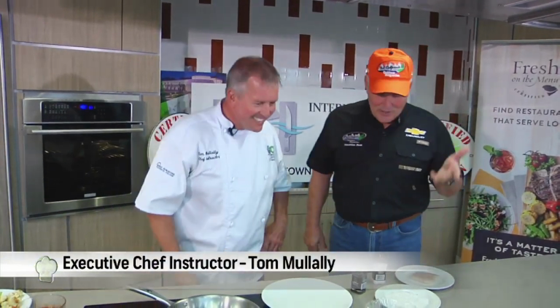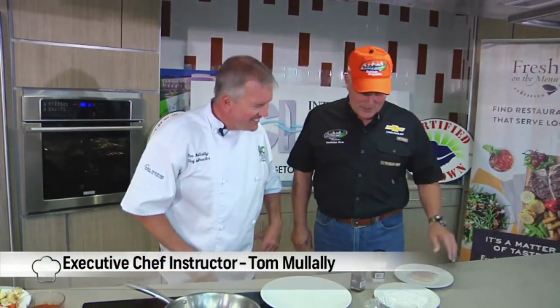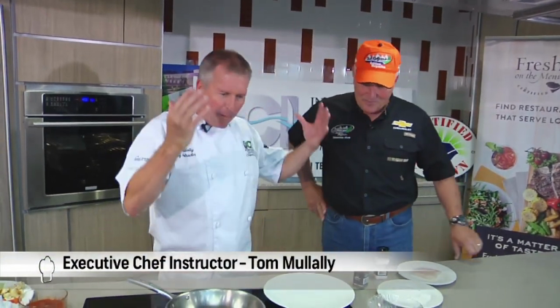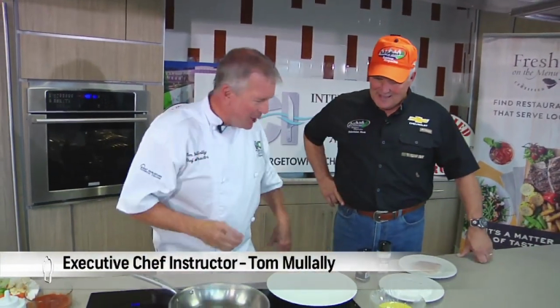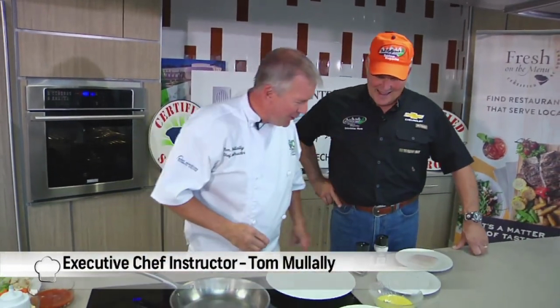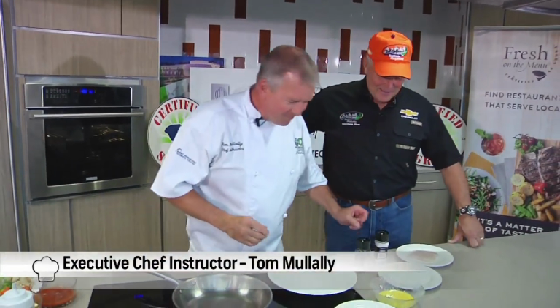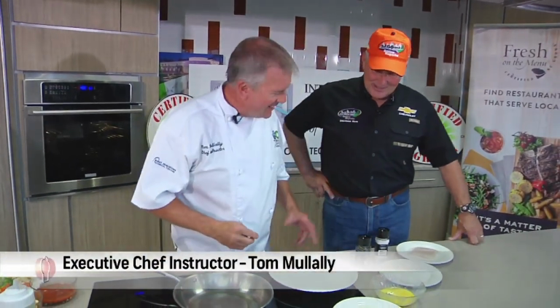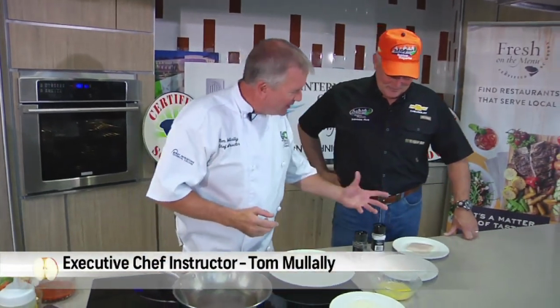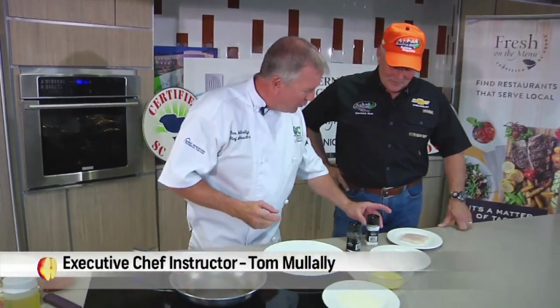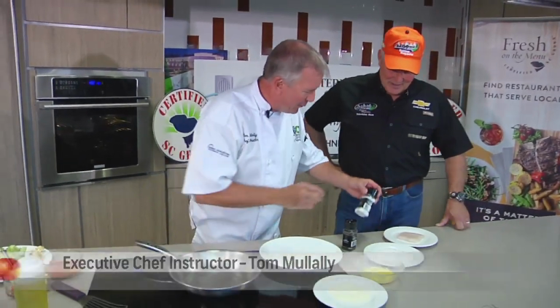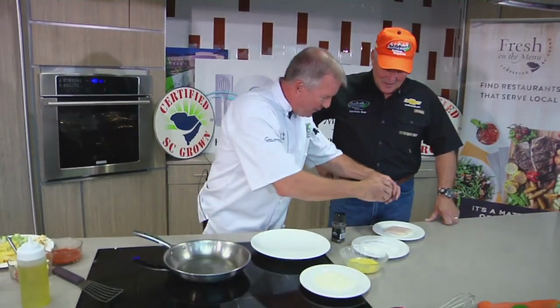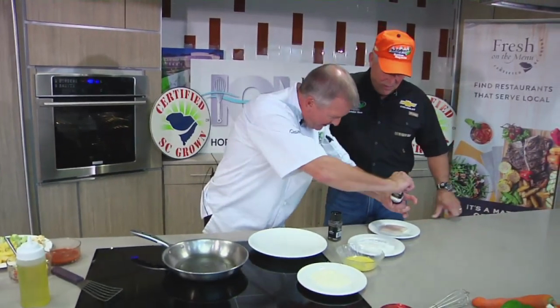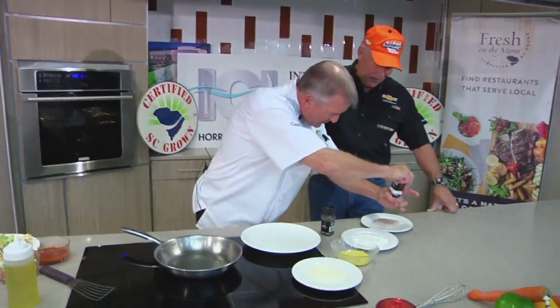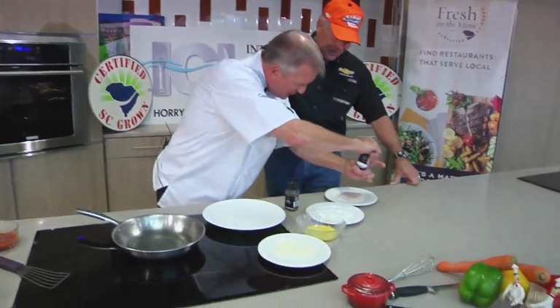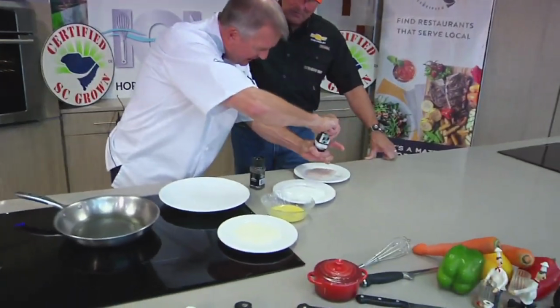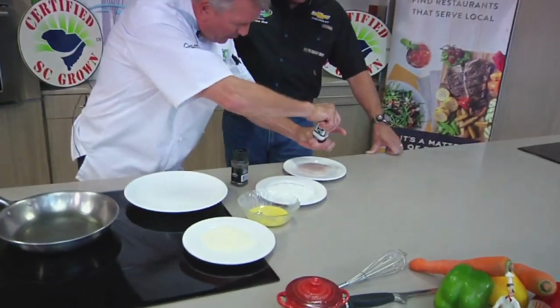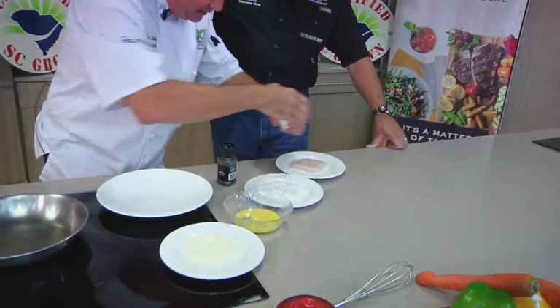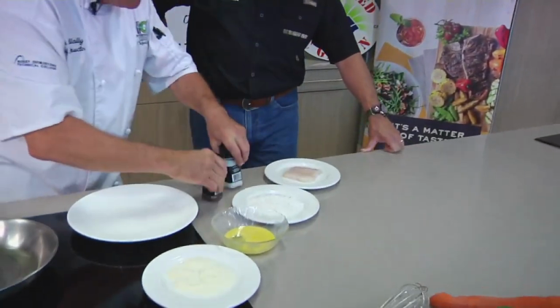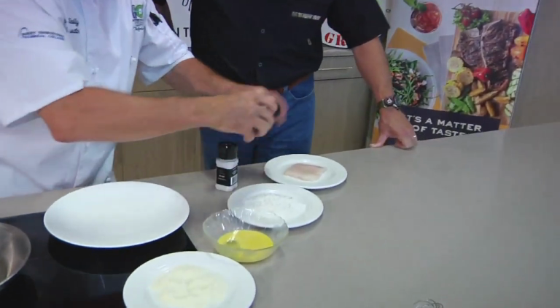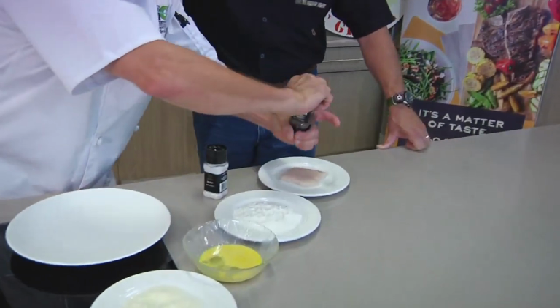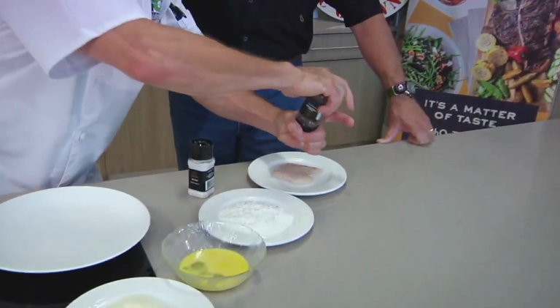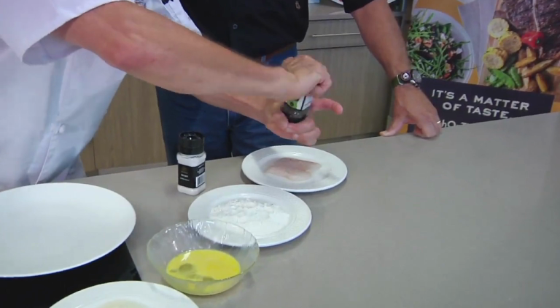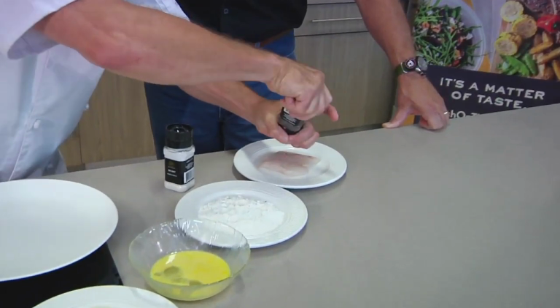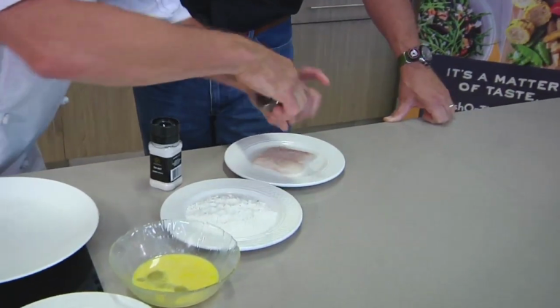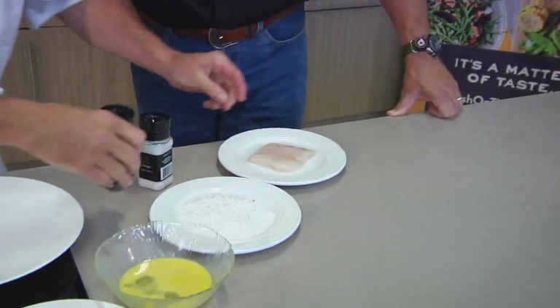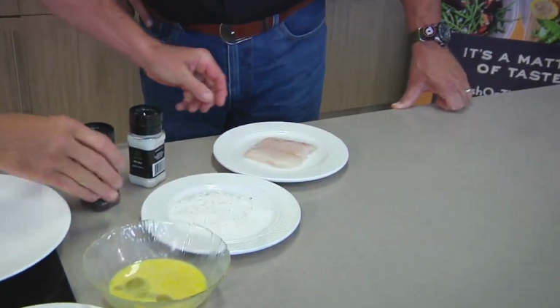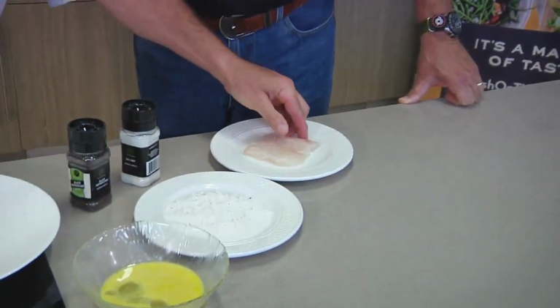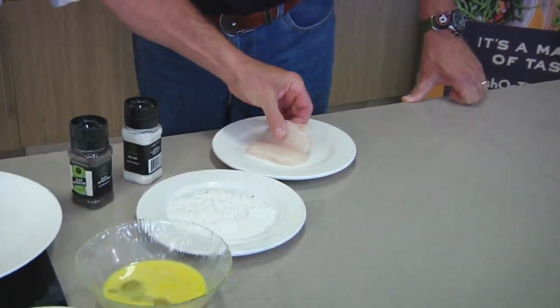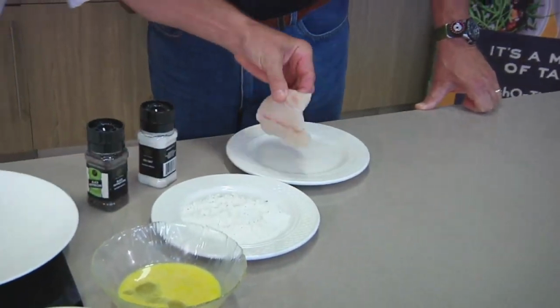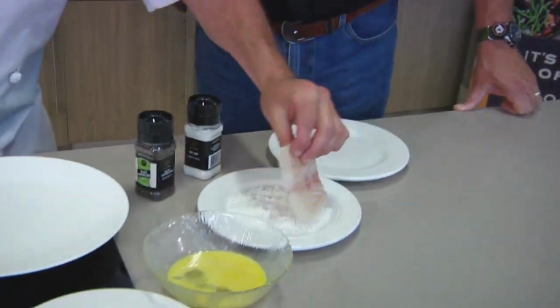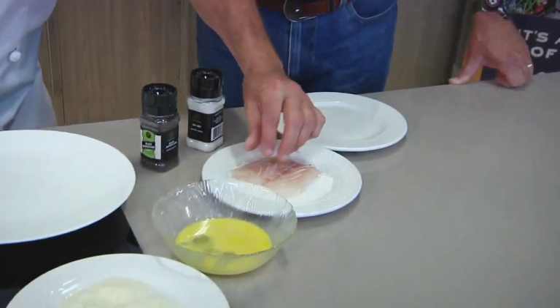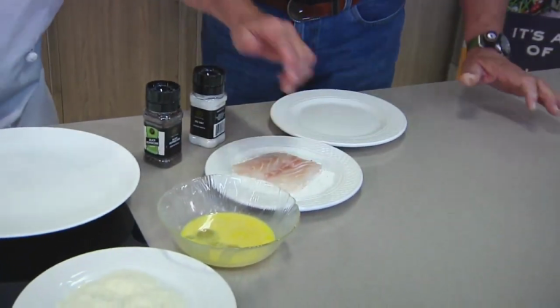What do you got for us today? Fresh local black grouper, down from Seven Seas in Murrells Inlet — one of my favorite lines. No bland food allowed. So we're going to season this up and we're going to do a grouper parmesan.